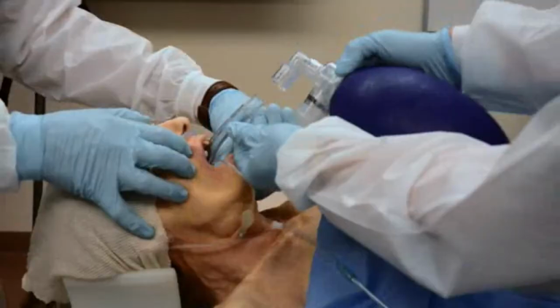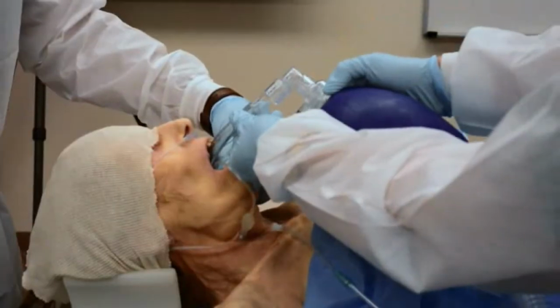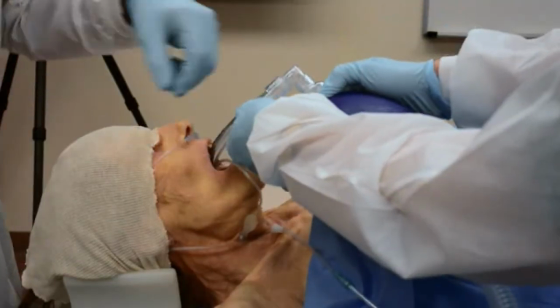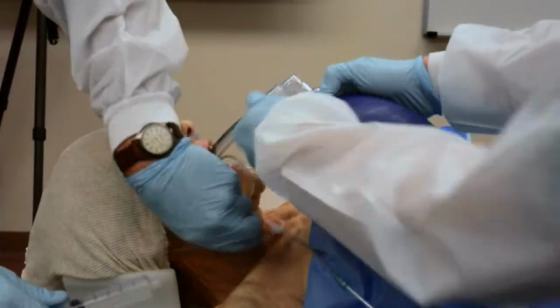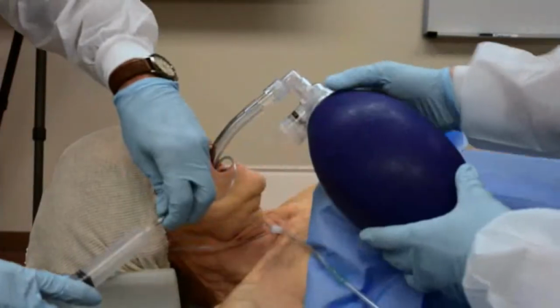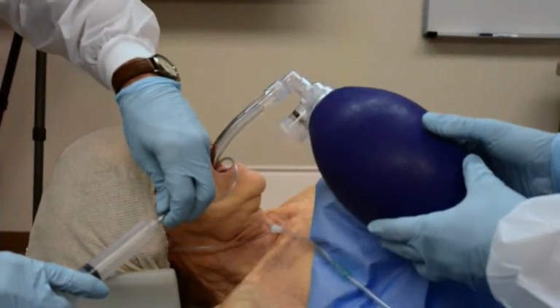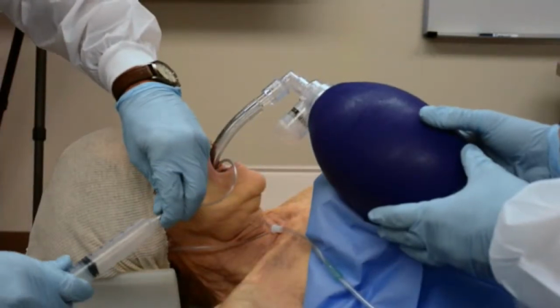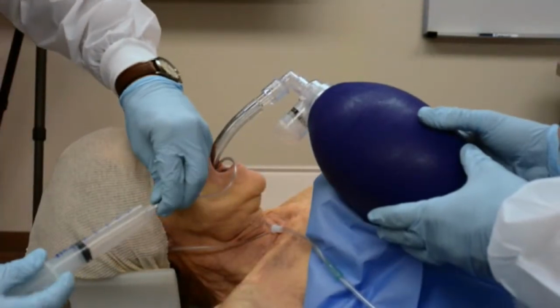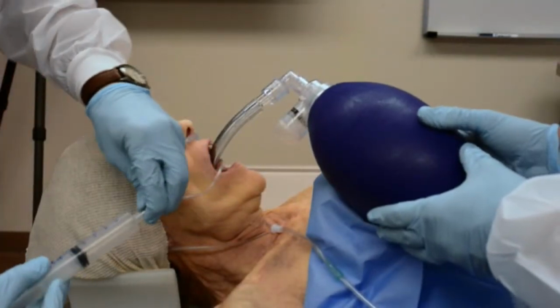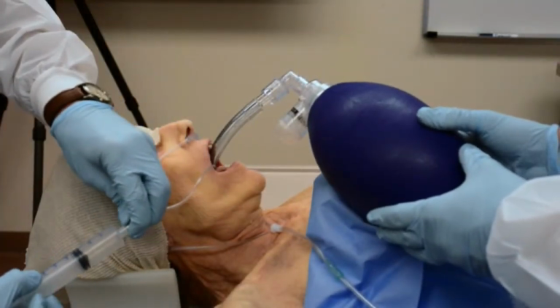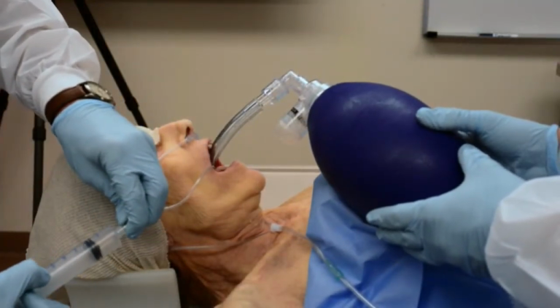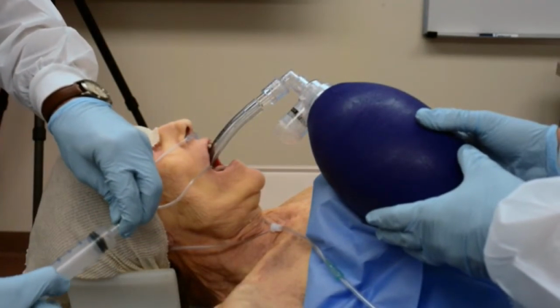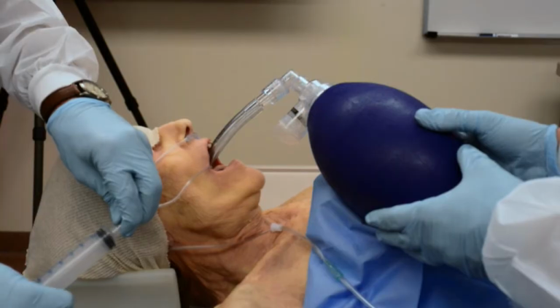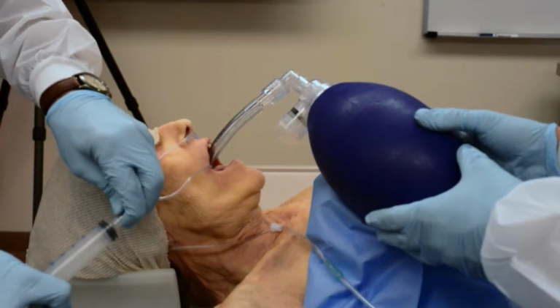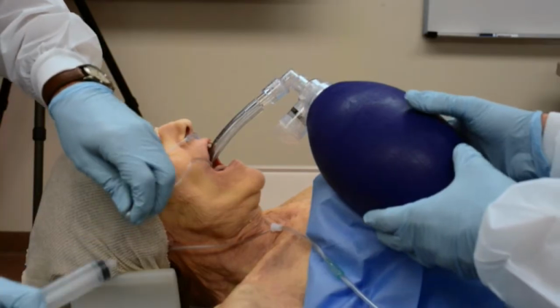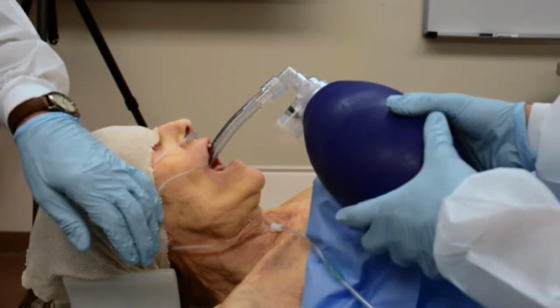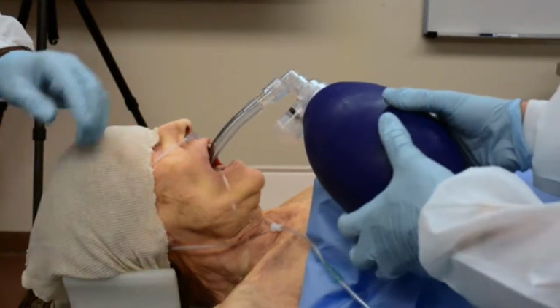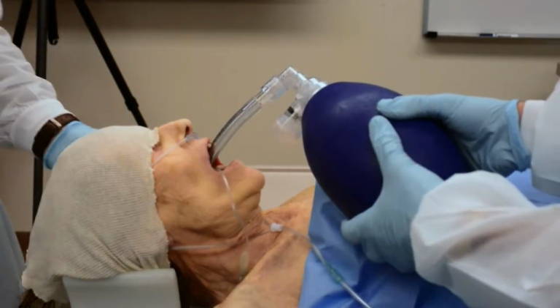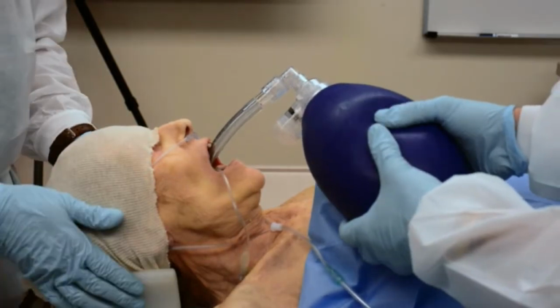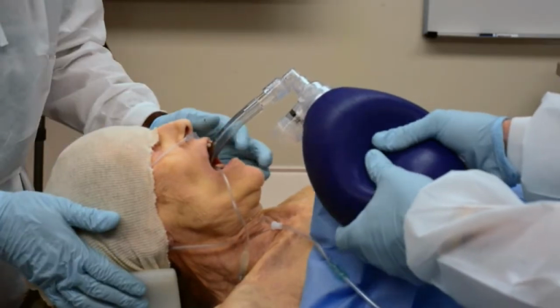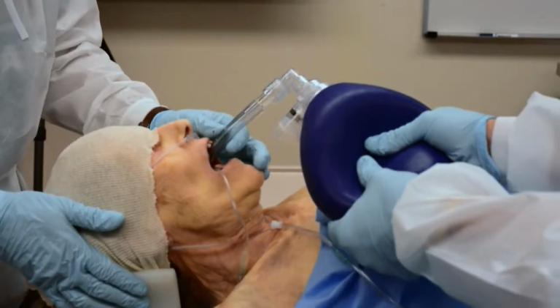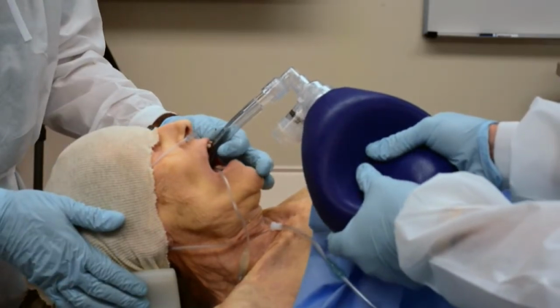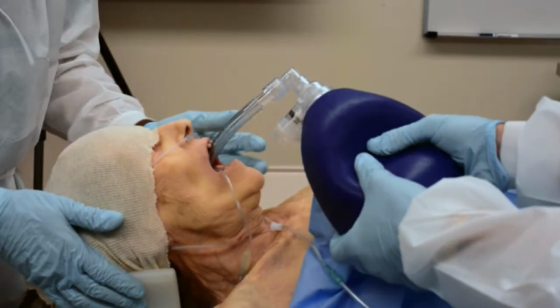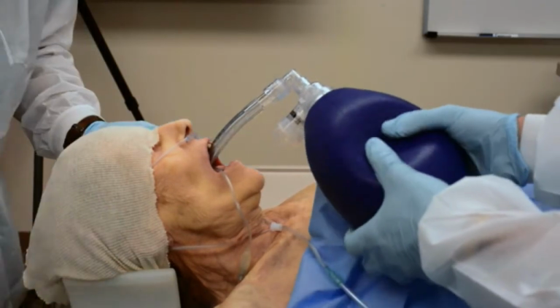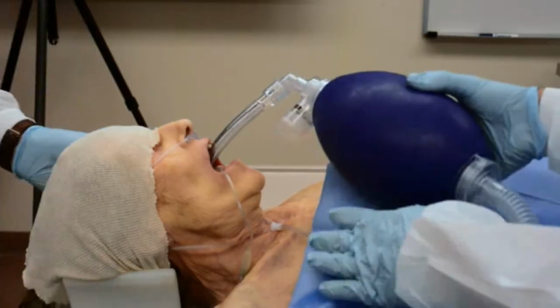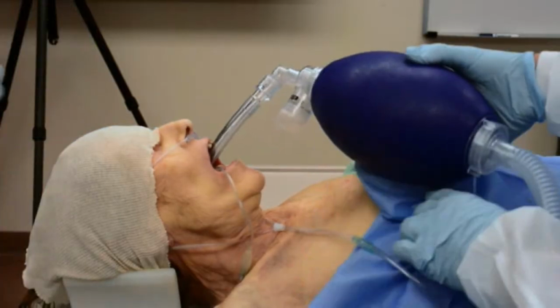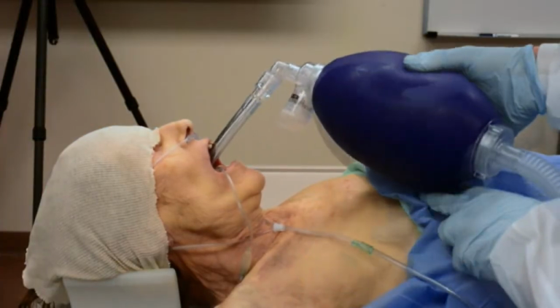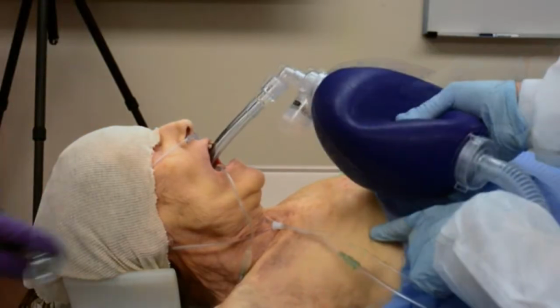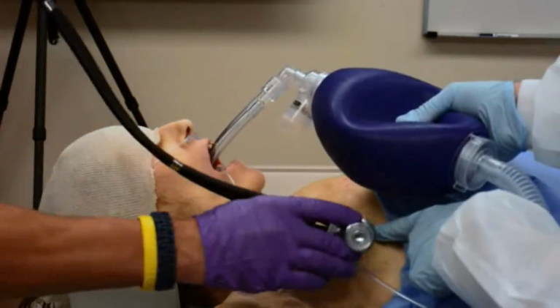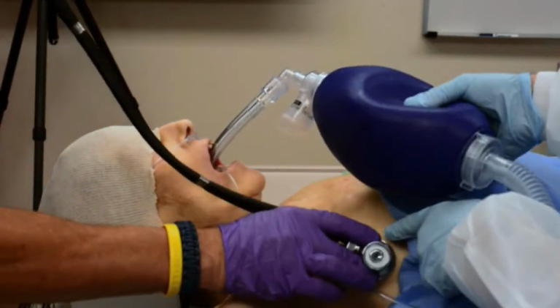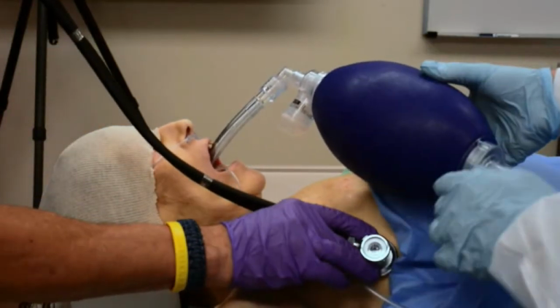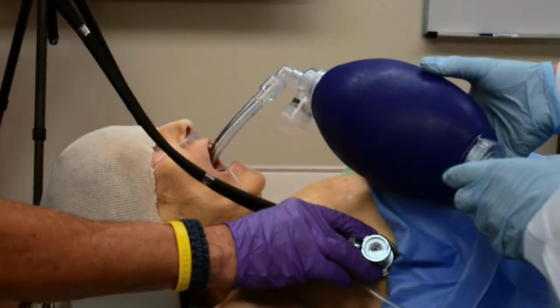Connect a bag valve apparatus to the tube. Inflate the cuff. Begin ventilation and assess lung ventilation by auscultation and chest rise. If possible, check end tidal CO2 to confirm placement.